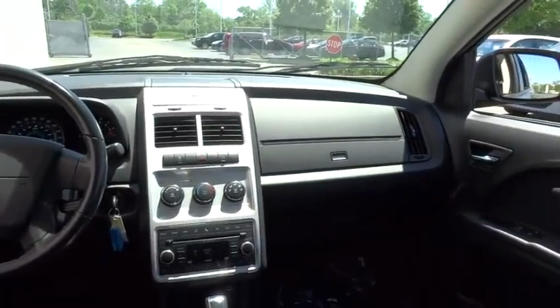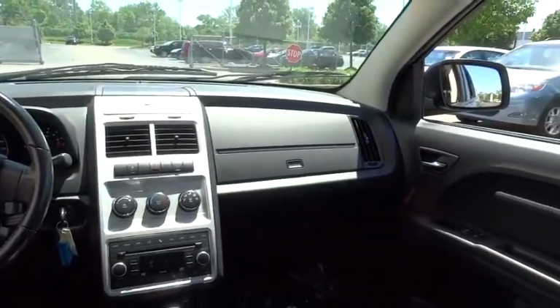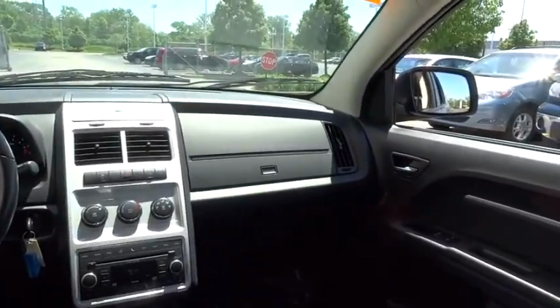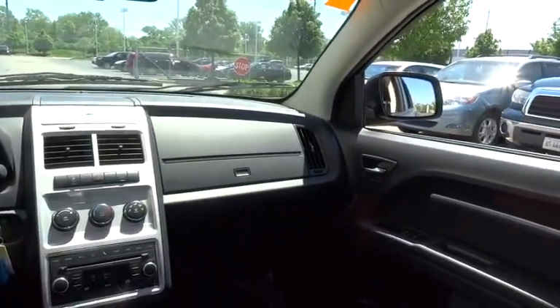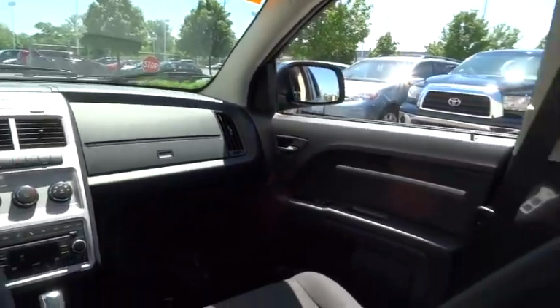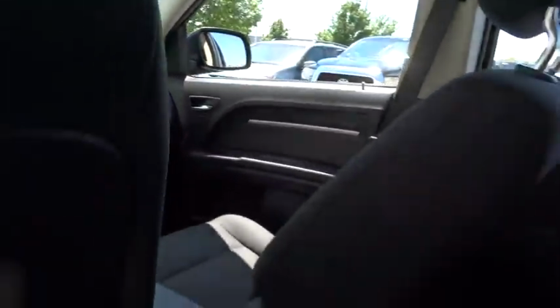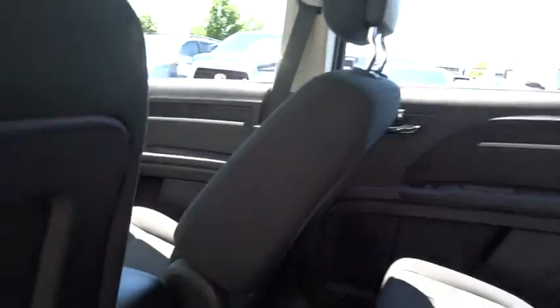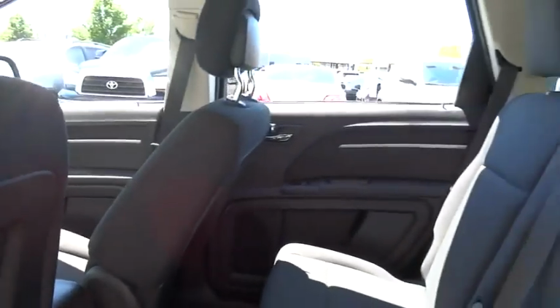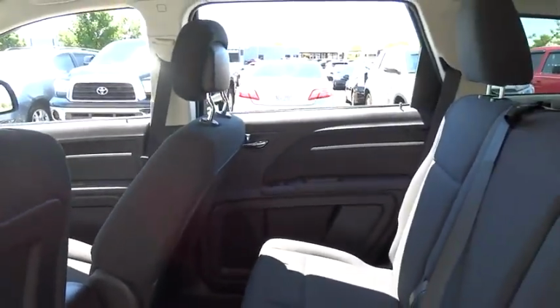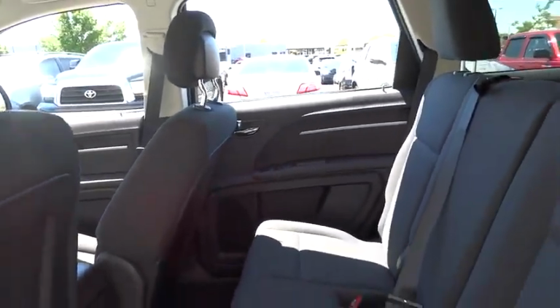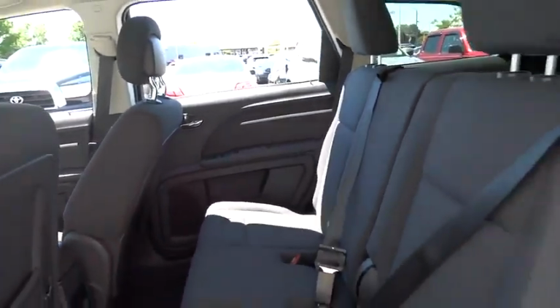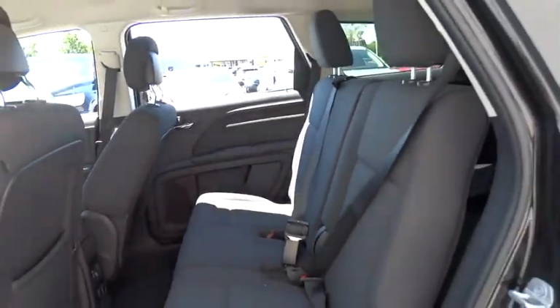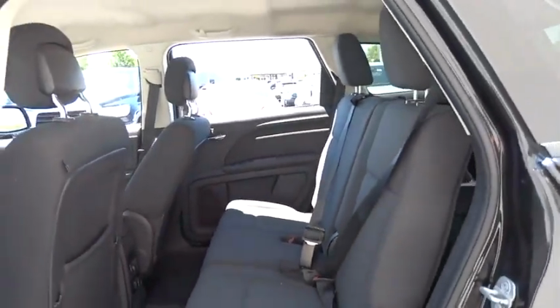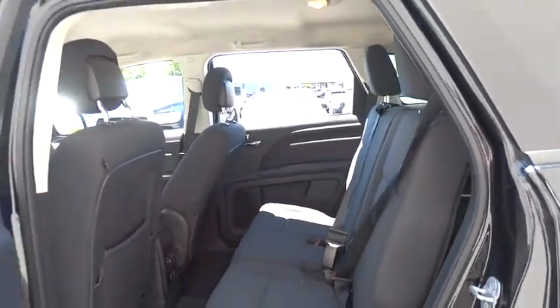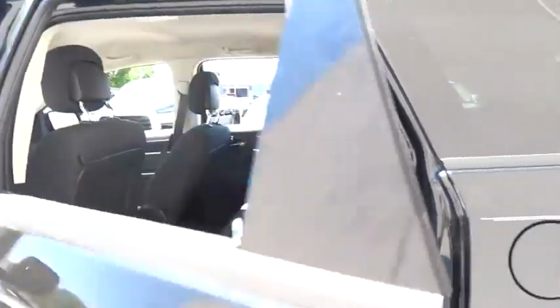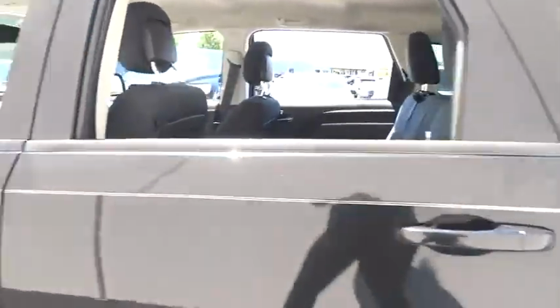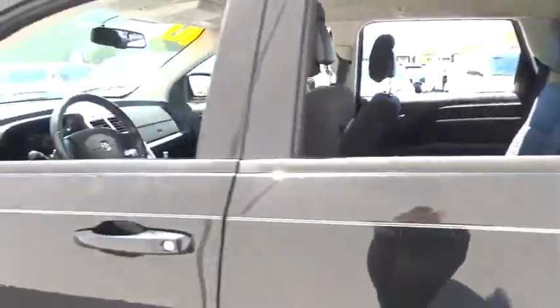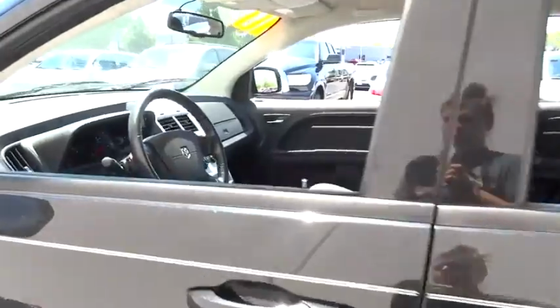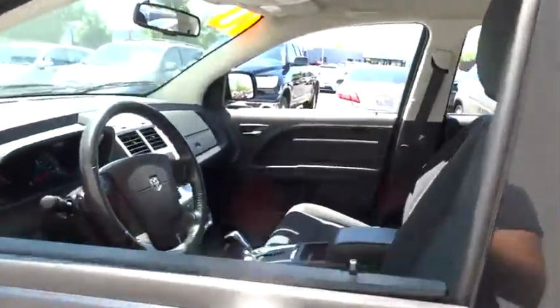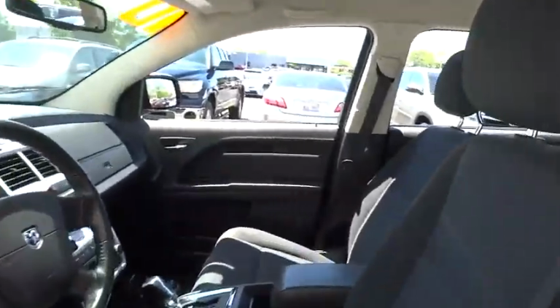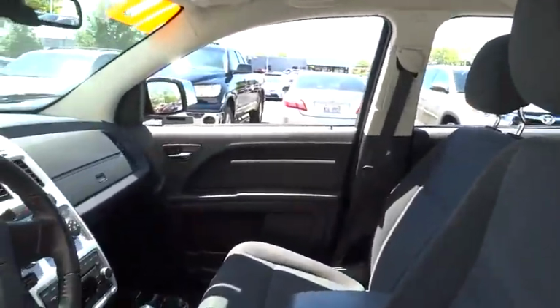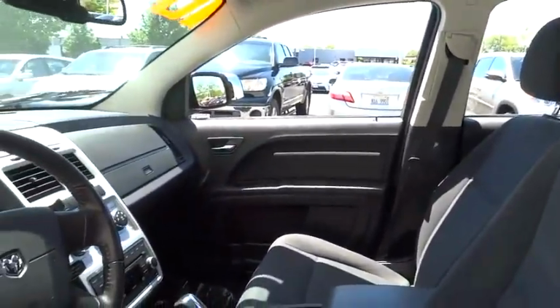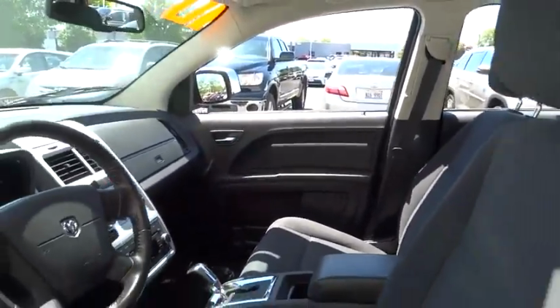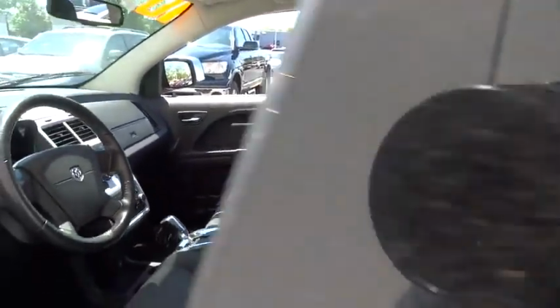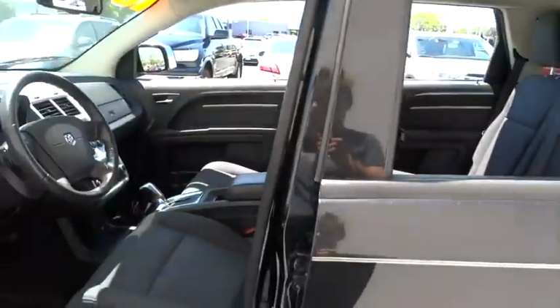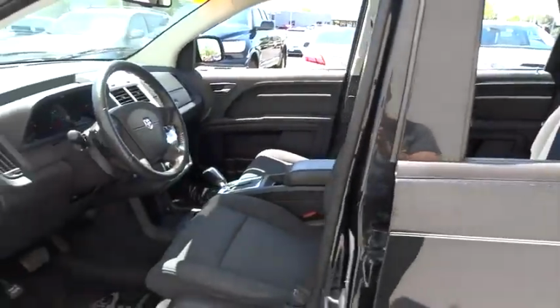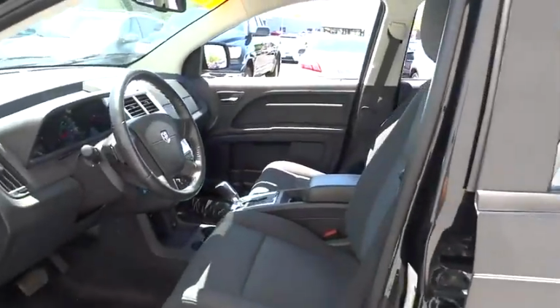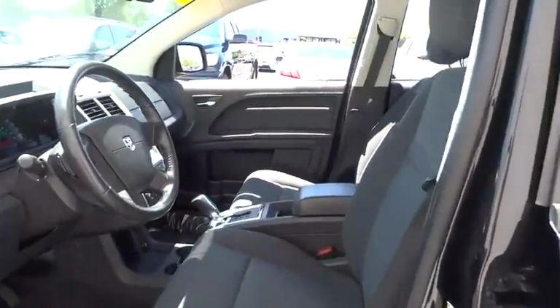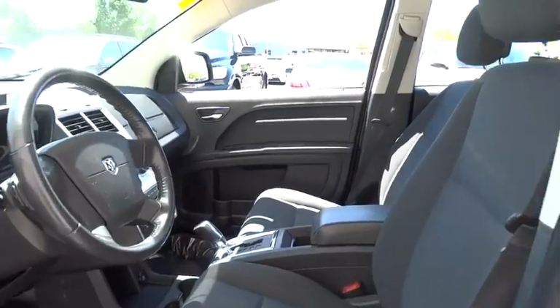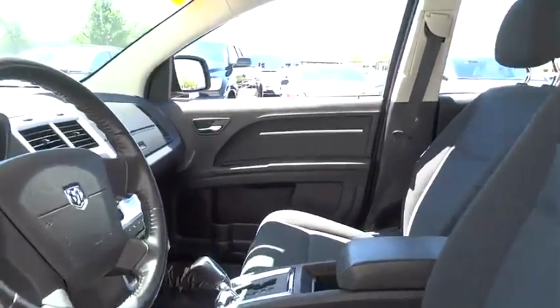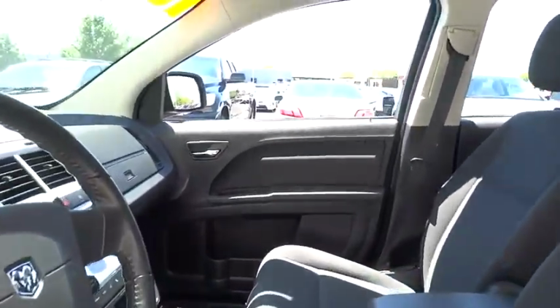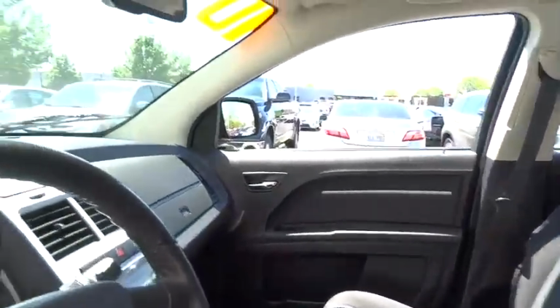Stability control, CD changer, steering wheel audio controls, traction control, anti-lock braking system, air conditioning, power steering, adjustable steering wheel, driver airbag, keyless entry, cruise control.